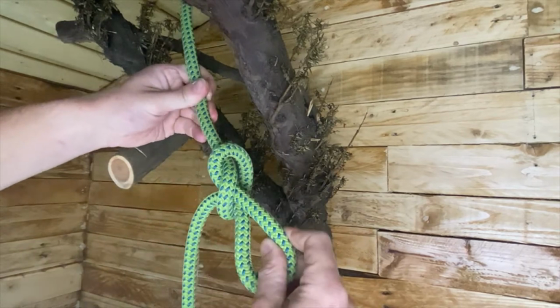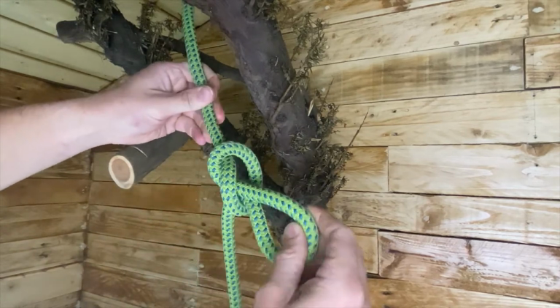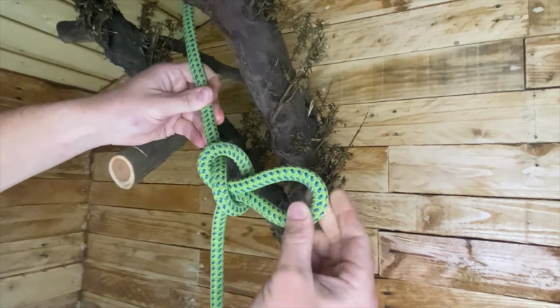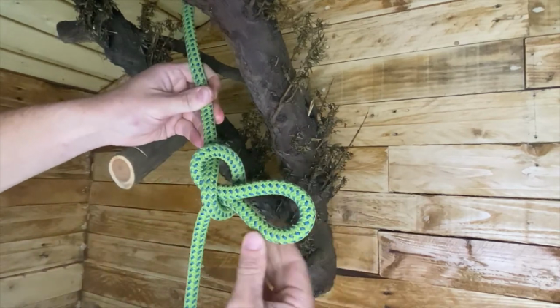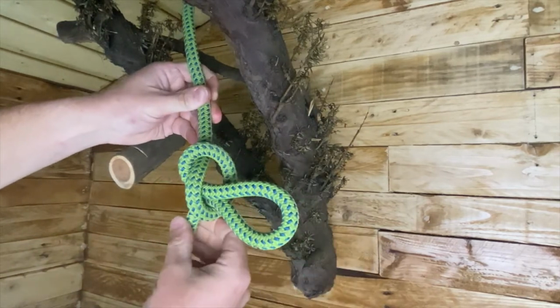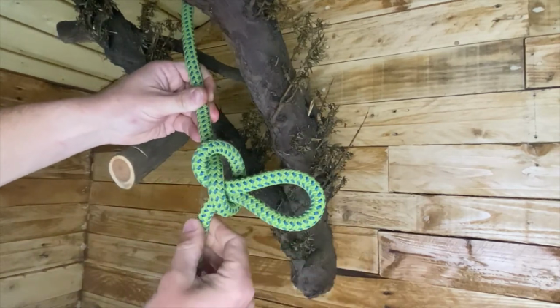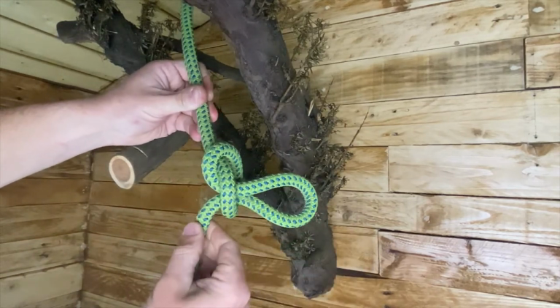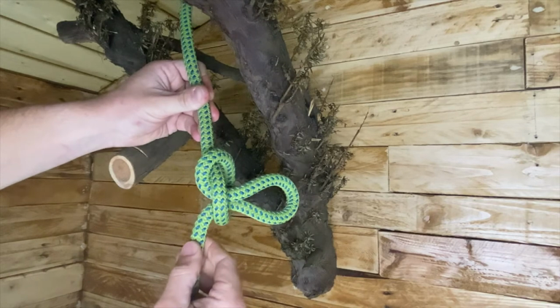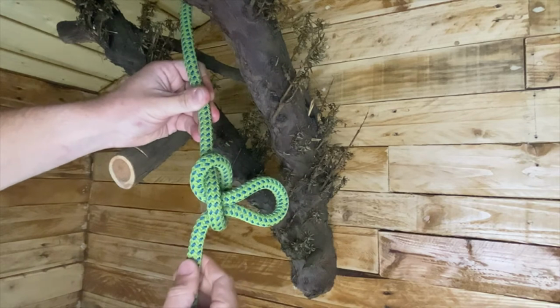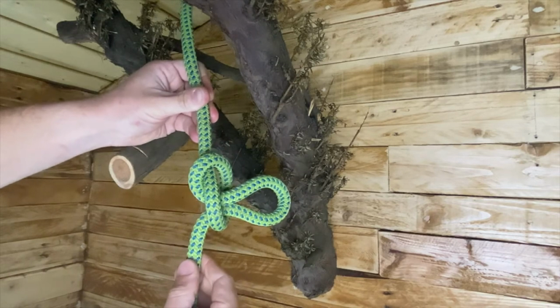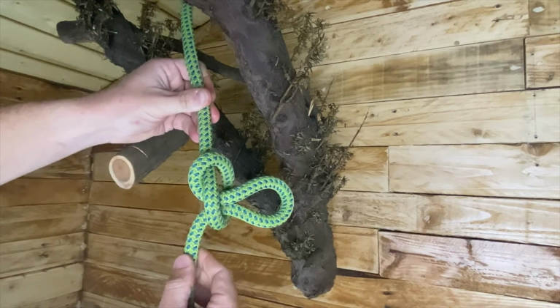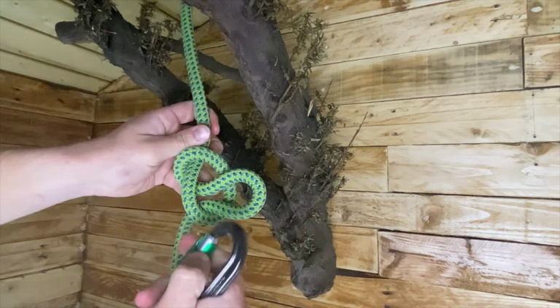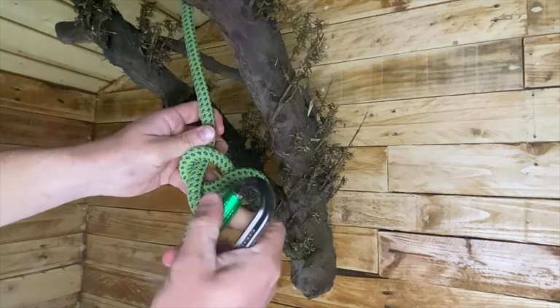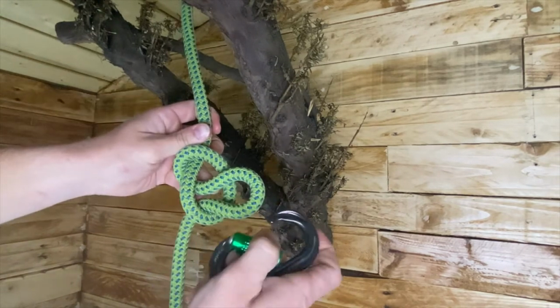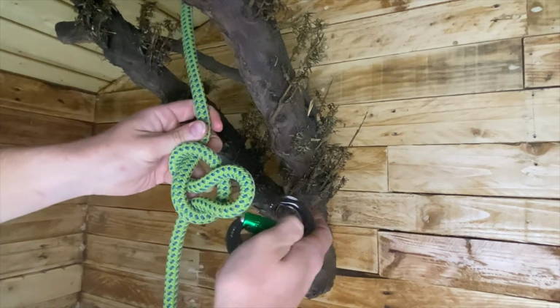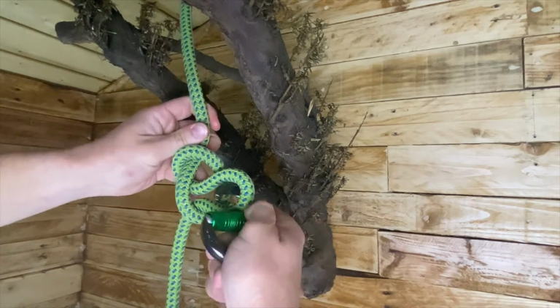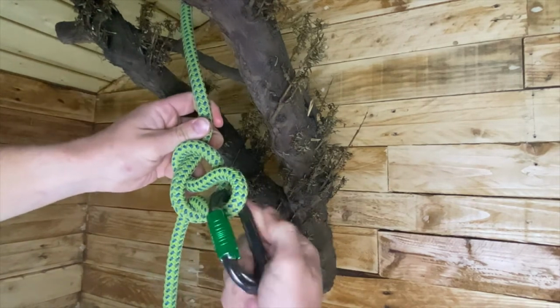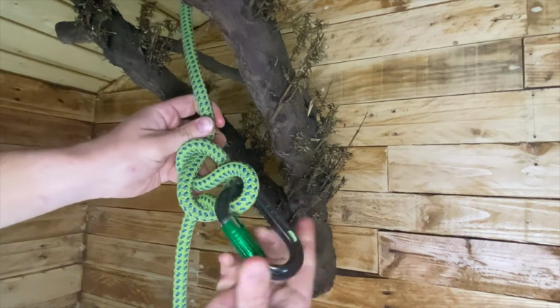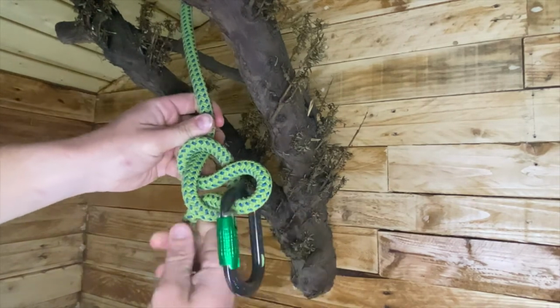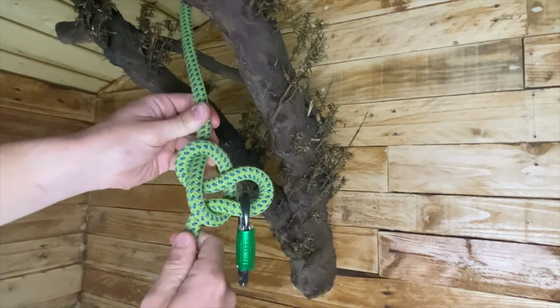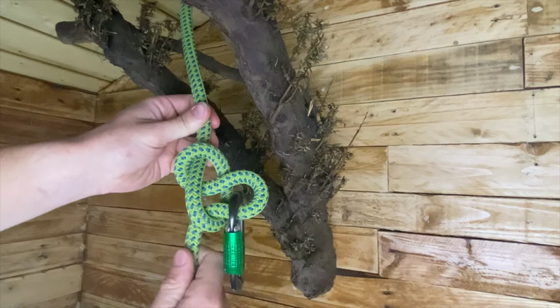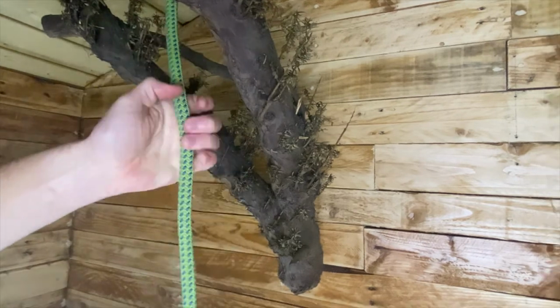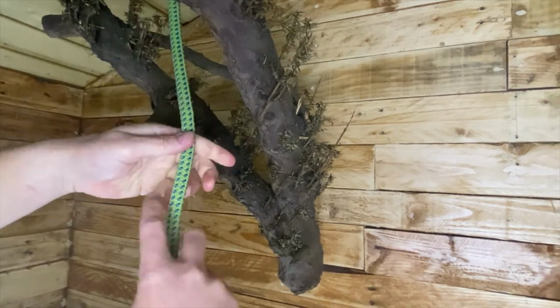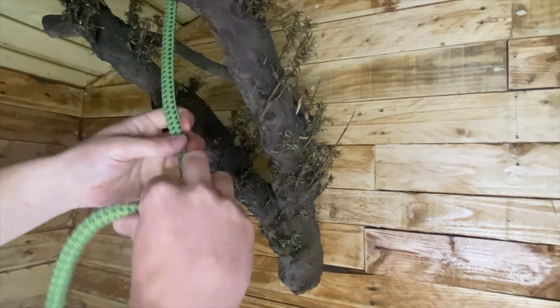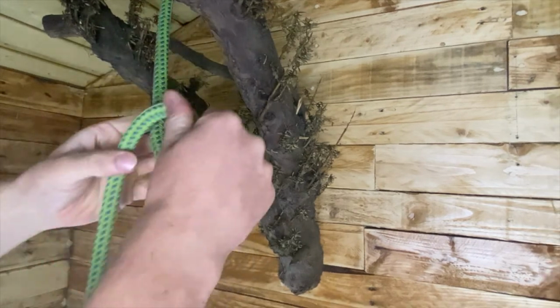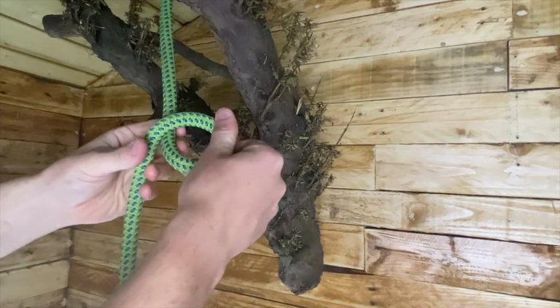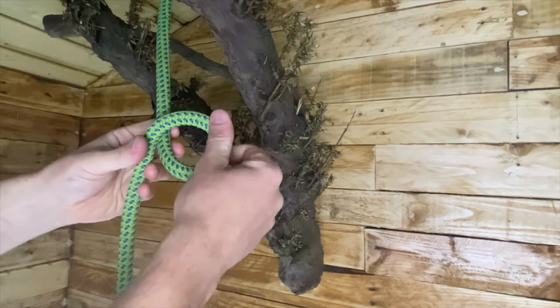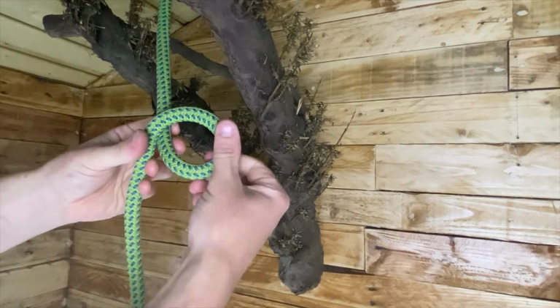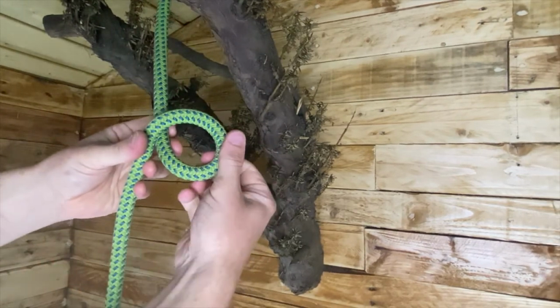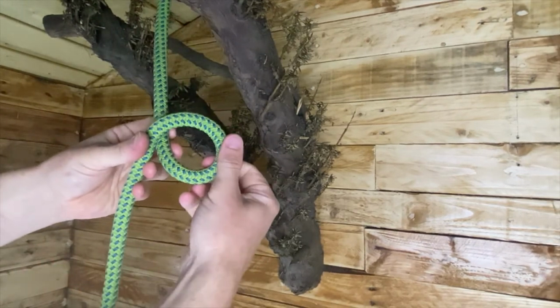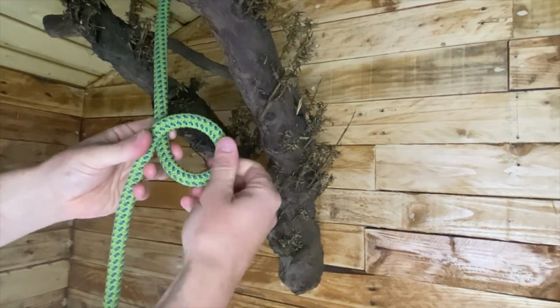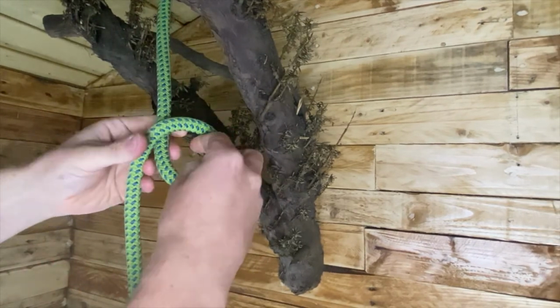Now this knot we tend to use for tying things onto the loop to pull it up to the climber. To loosen it off you just pull that tail end and it just slips out — hence why it's called the slip knot.